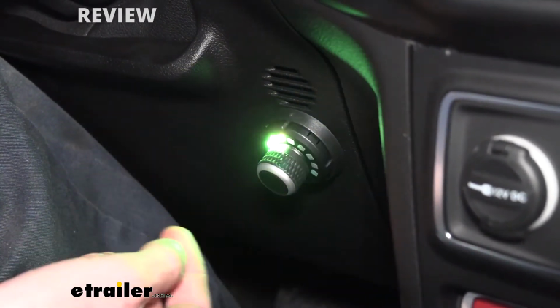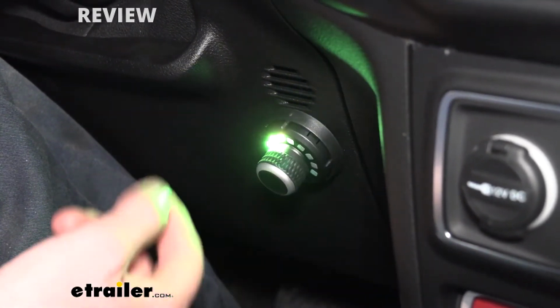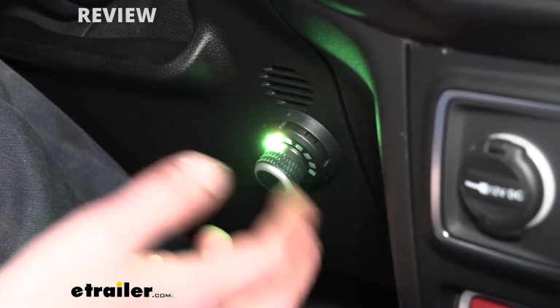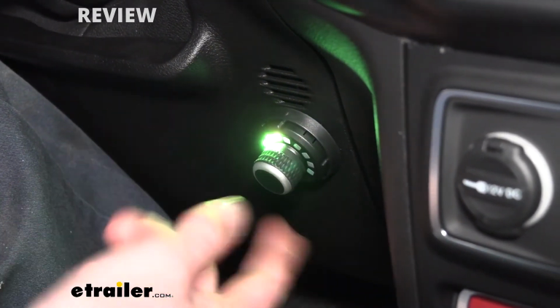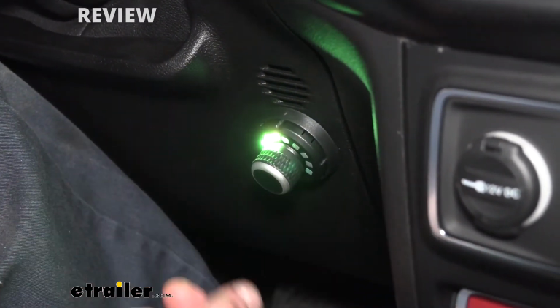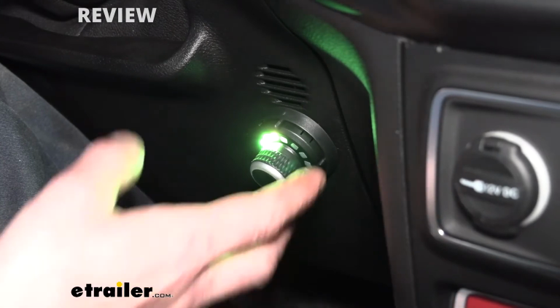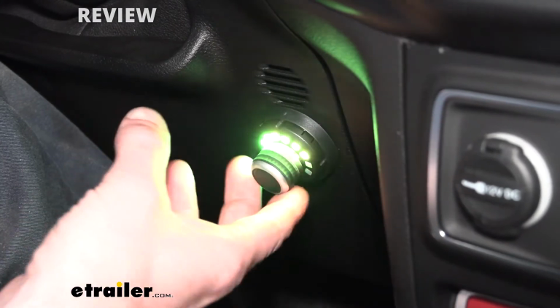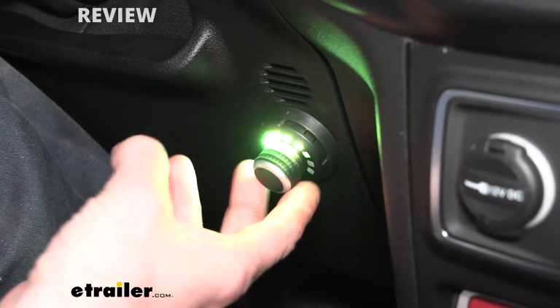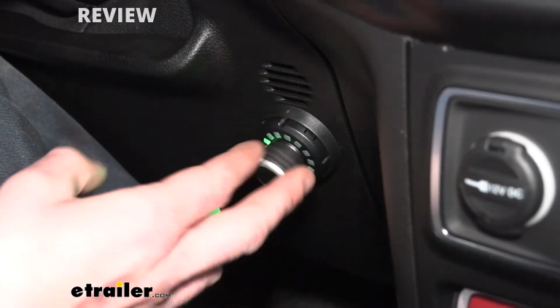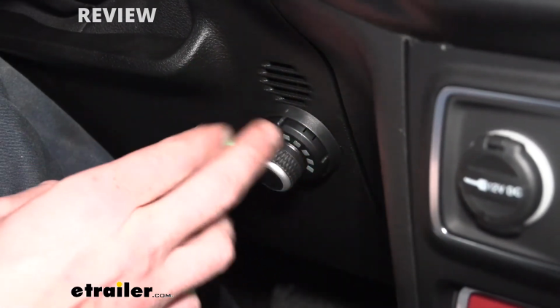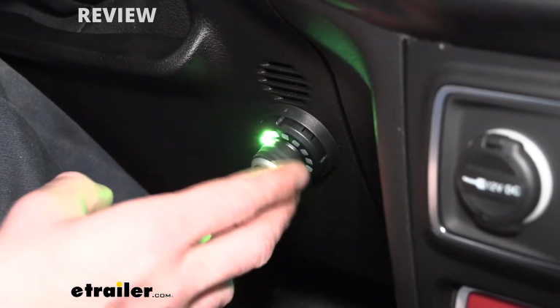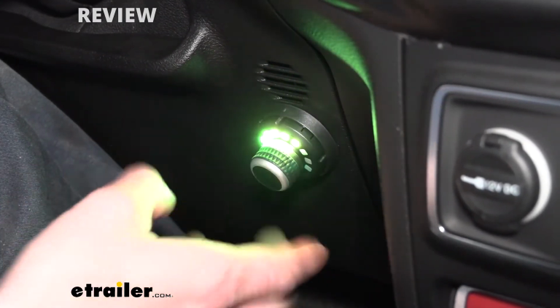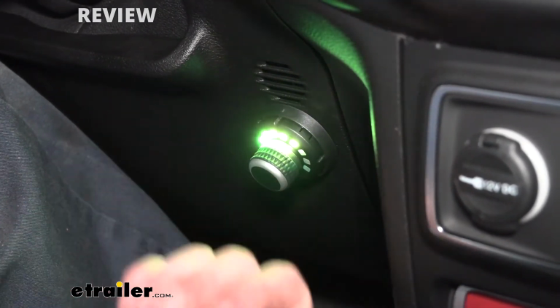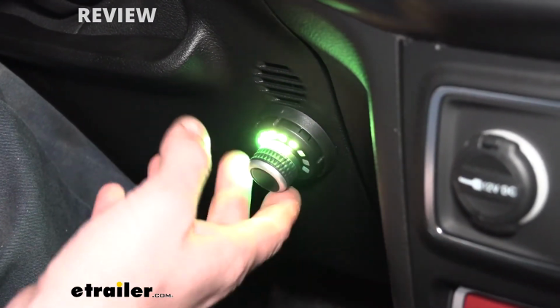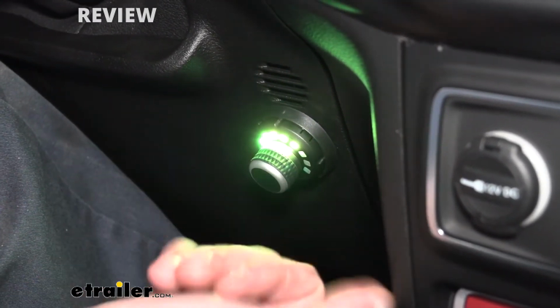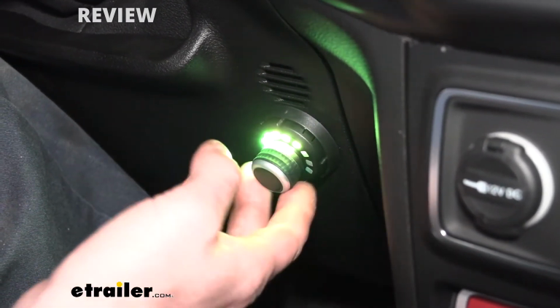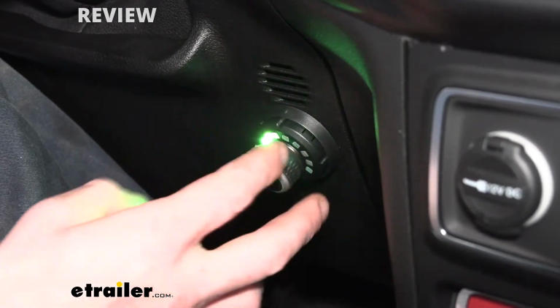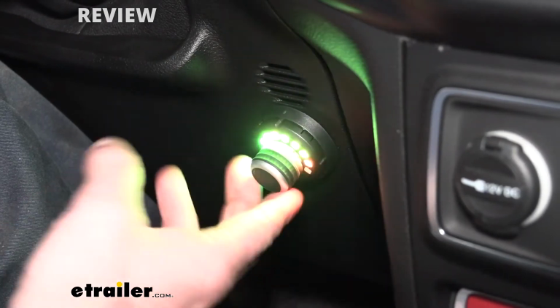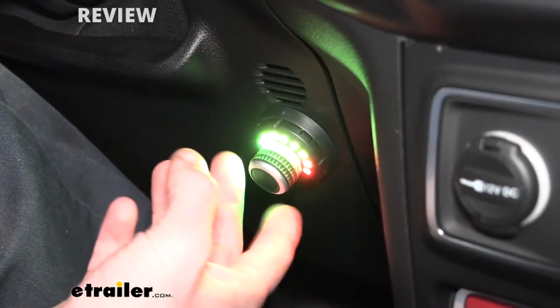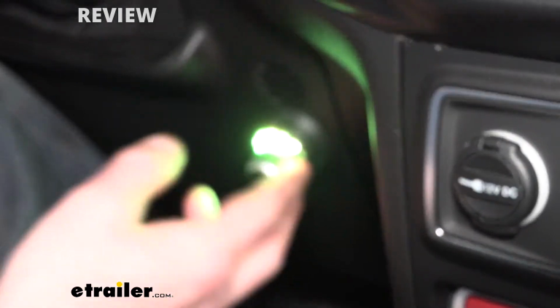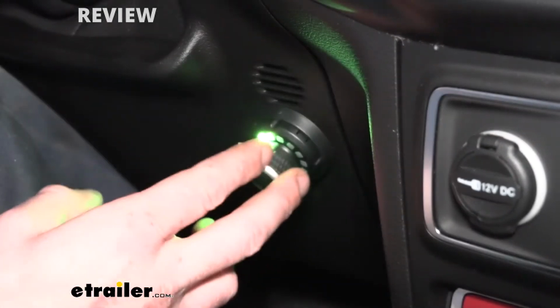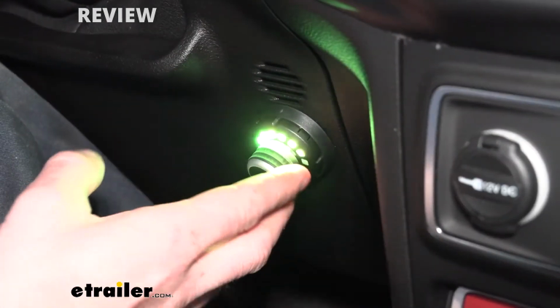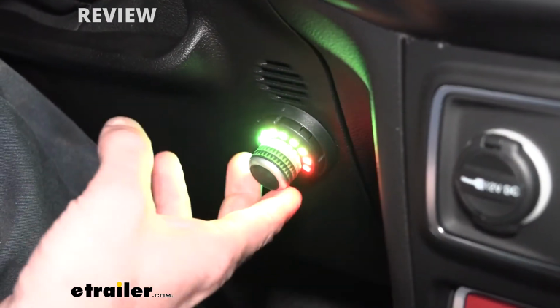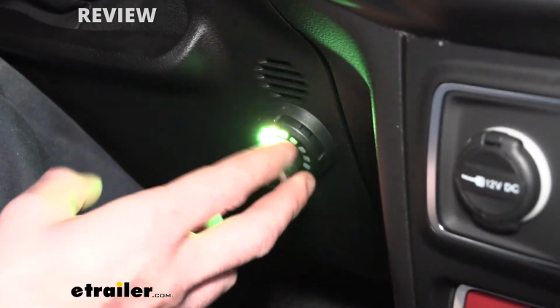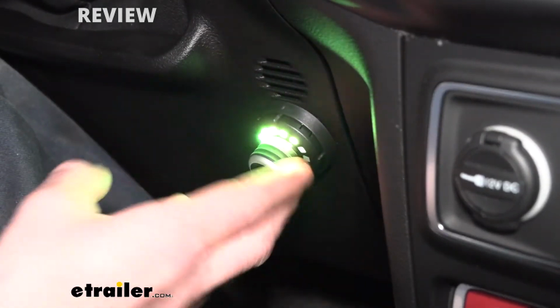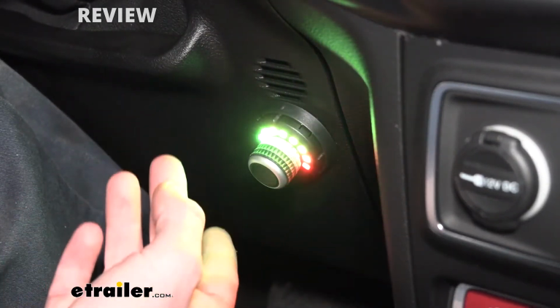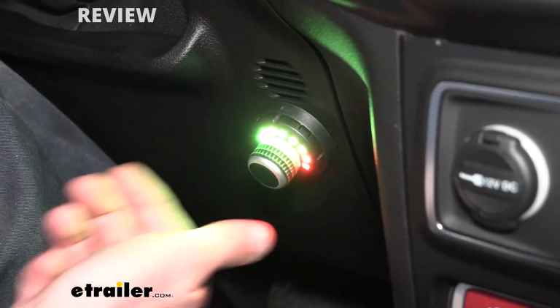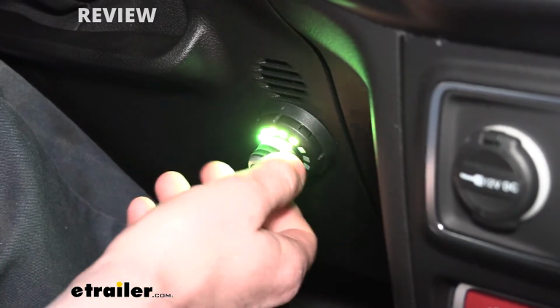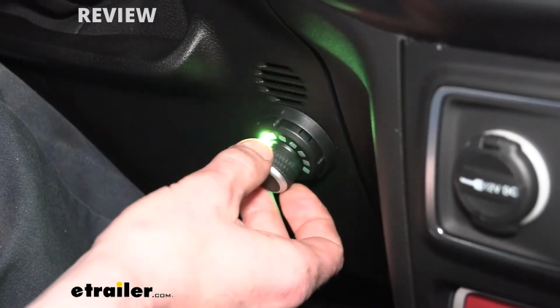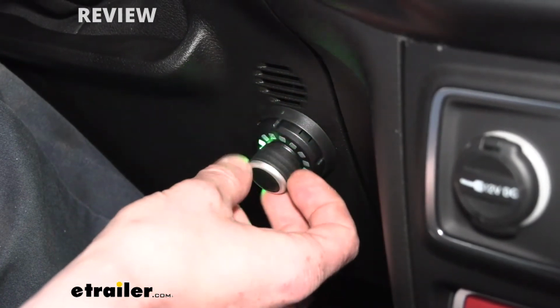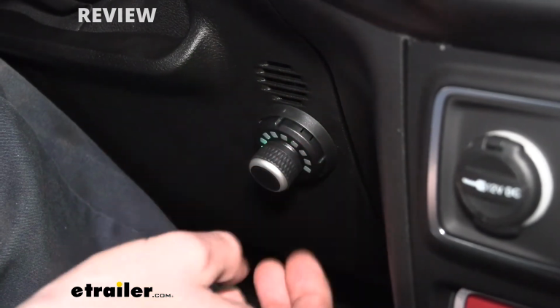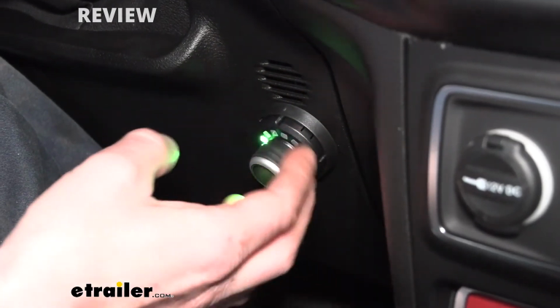If we hit the button again, that's going to cycle us to the next mode. This is our output mode — this is where it sends the voltage to the back to our trailer brakes. This is where you get to choose how much that's going to be, to see if you're getting 100% brakes or somewhere in between.